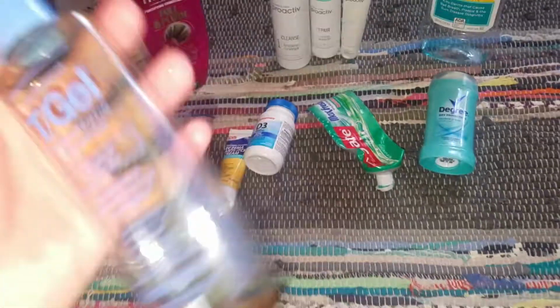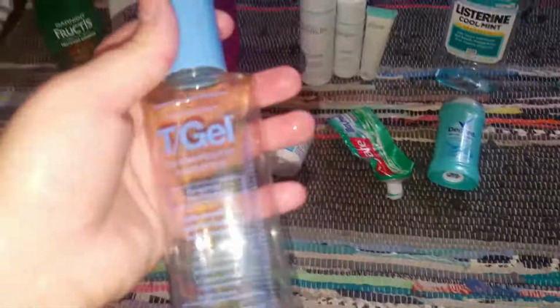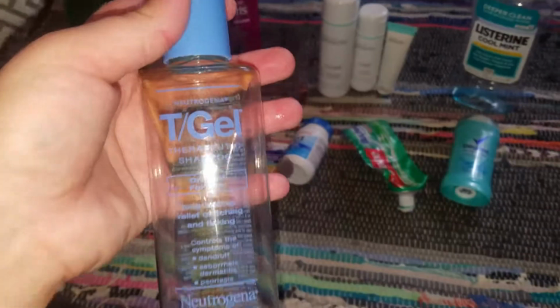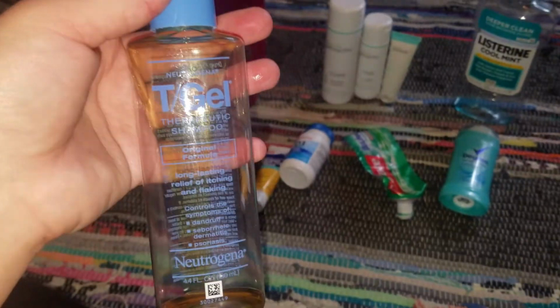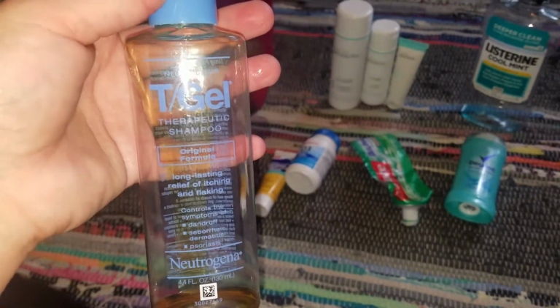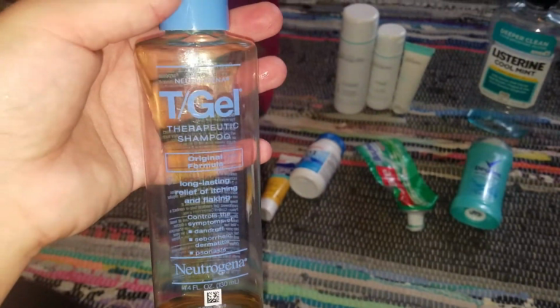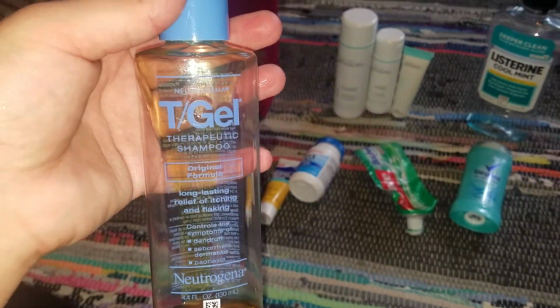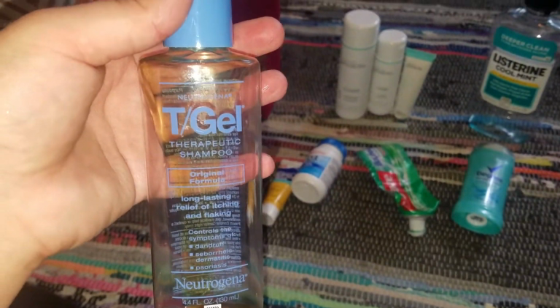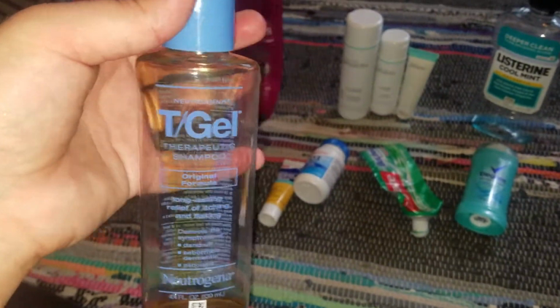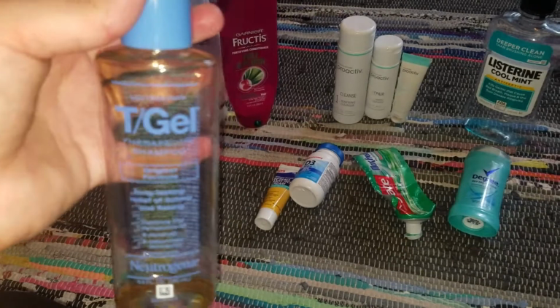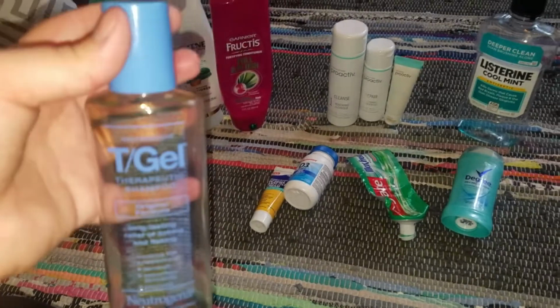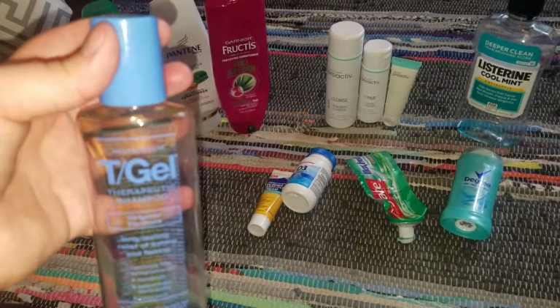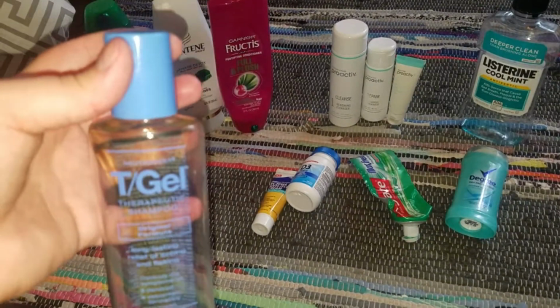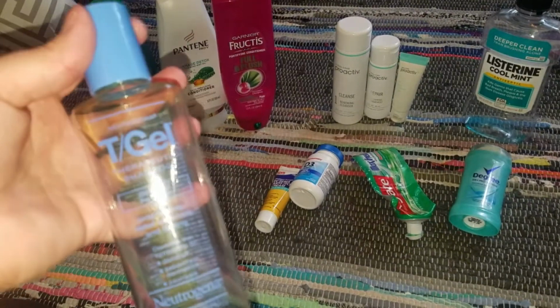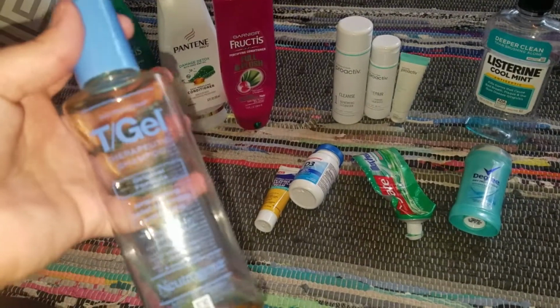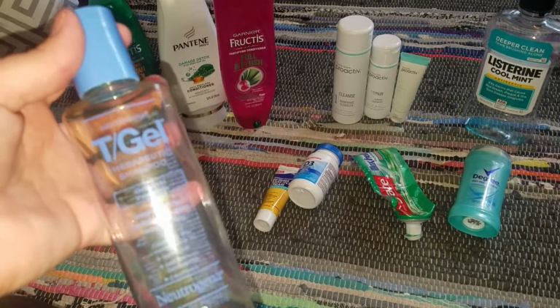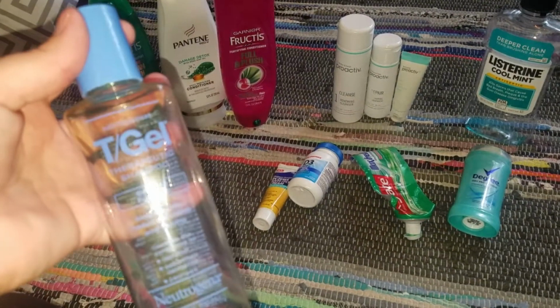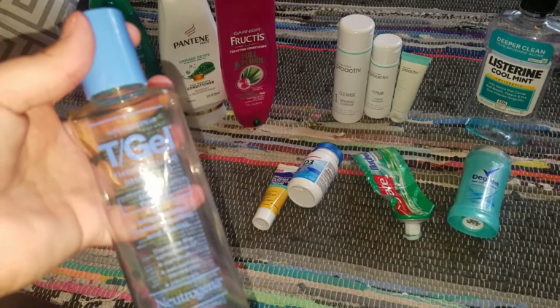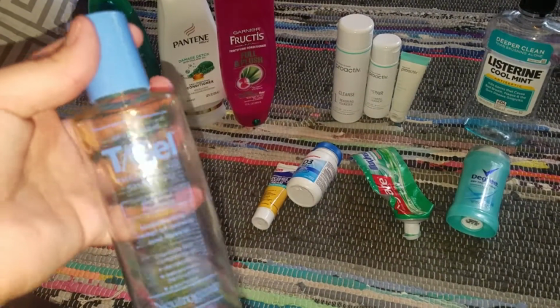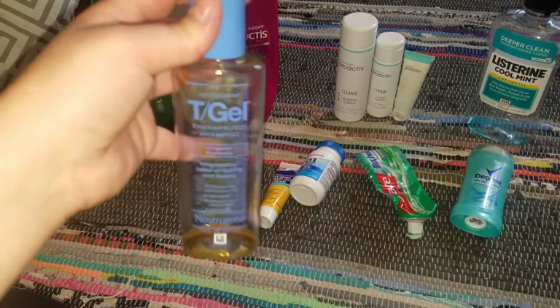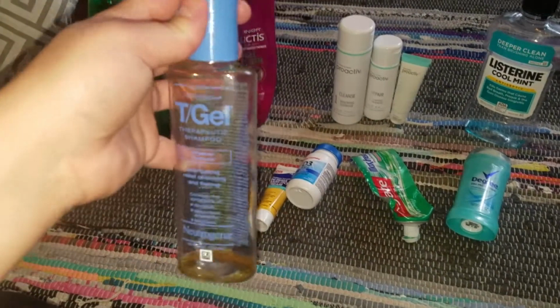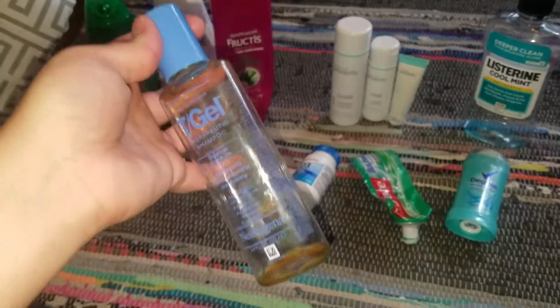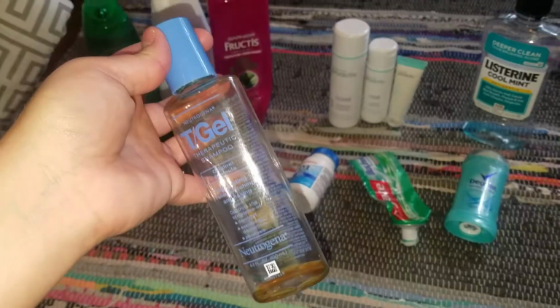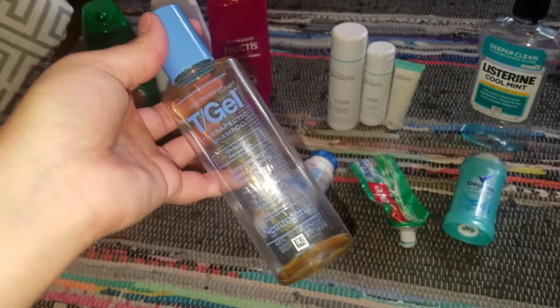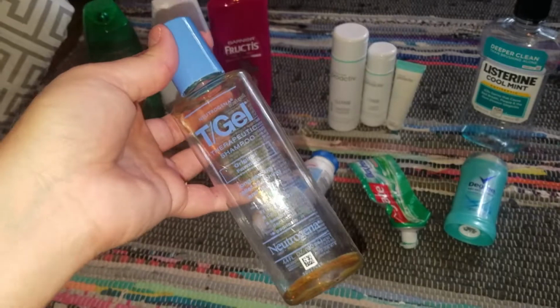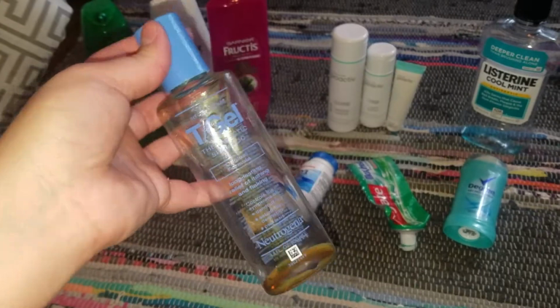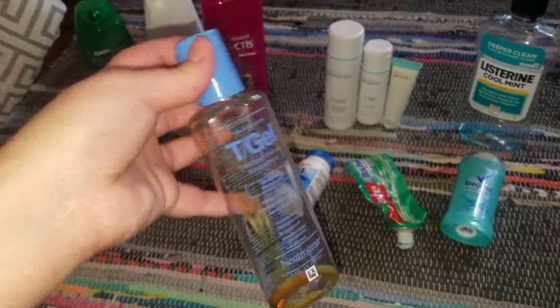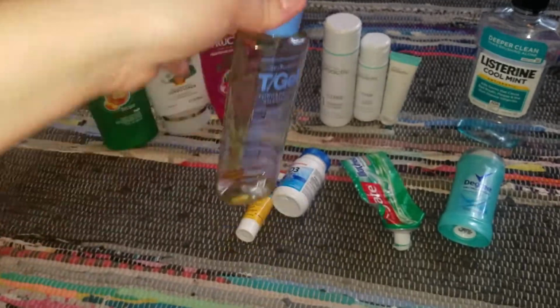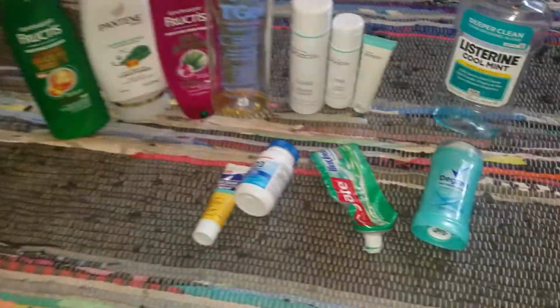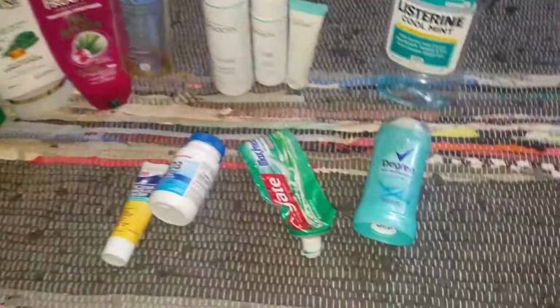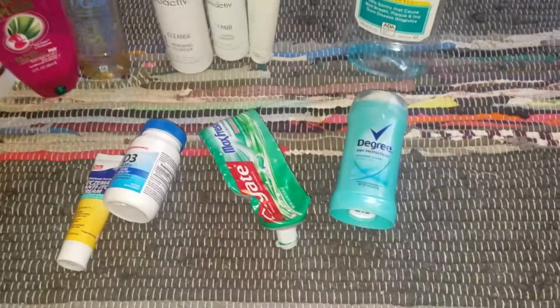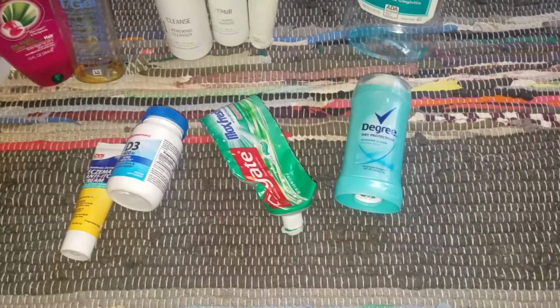My husband used up a T-Gel Therapeutic Shampoo. His dermatologist recommended this — he's prone to getting acne in his scalp. Since he's been using it, he hasn't gotten any, so this is definitely a repurchase for us.